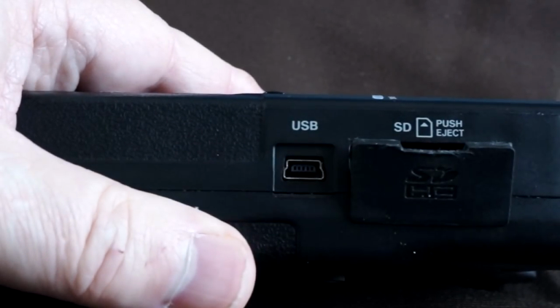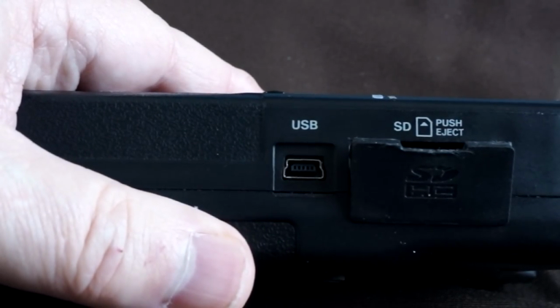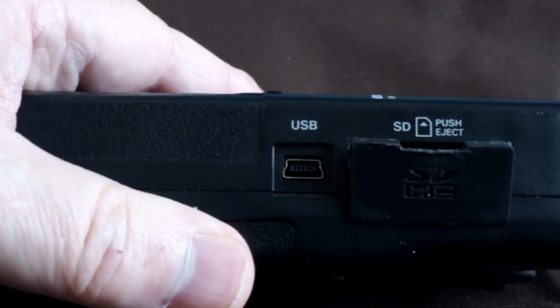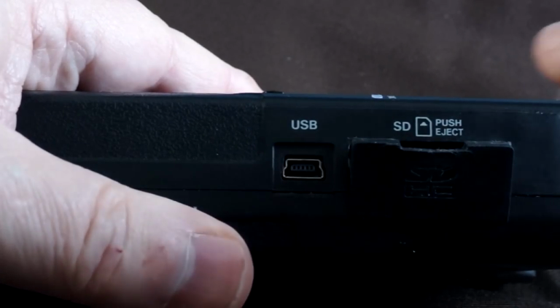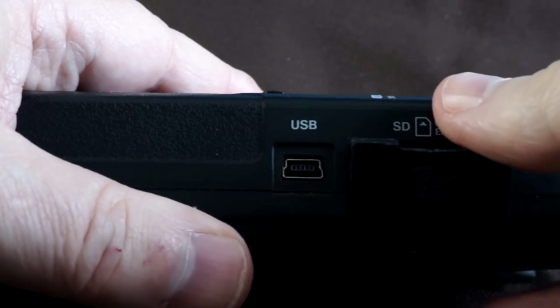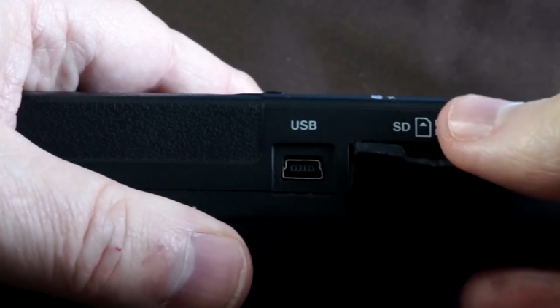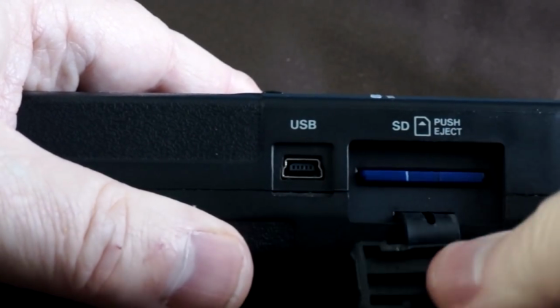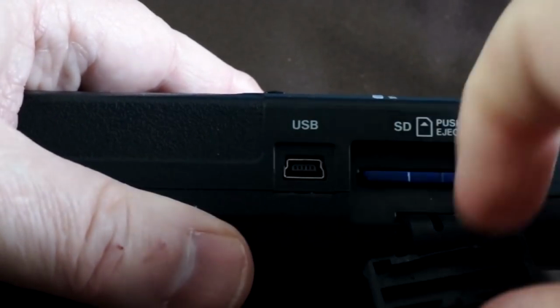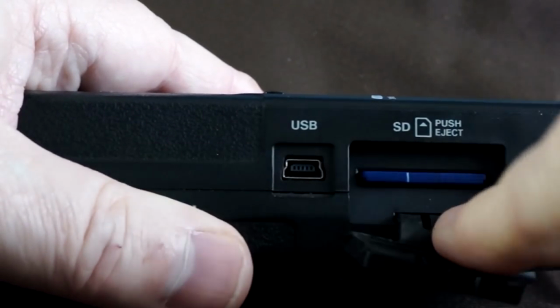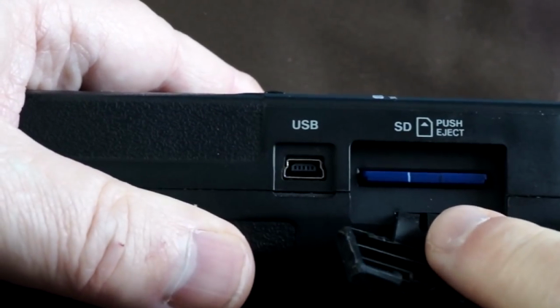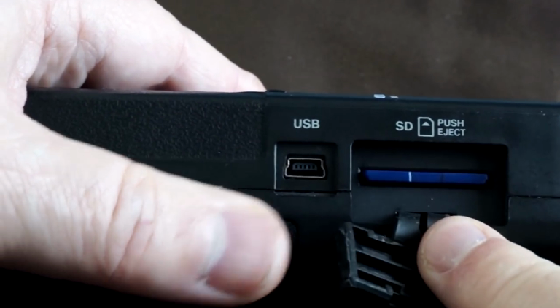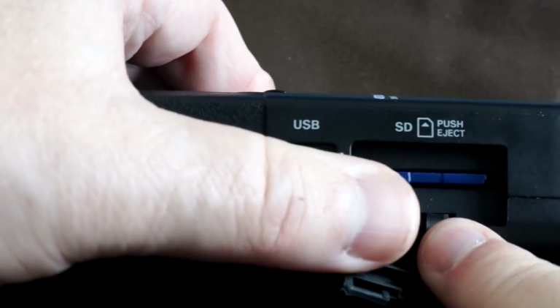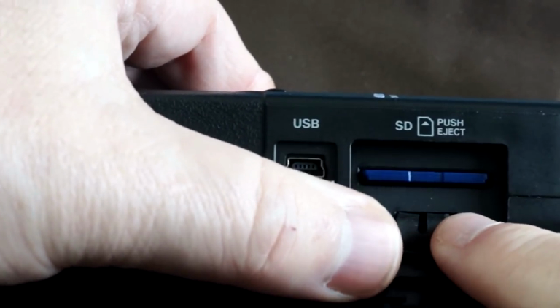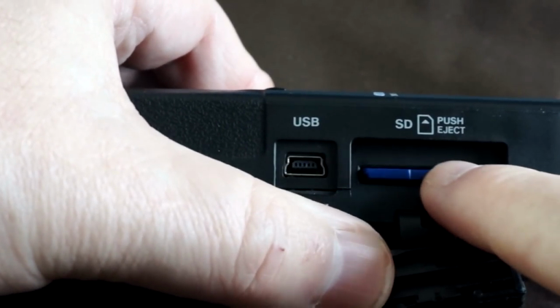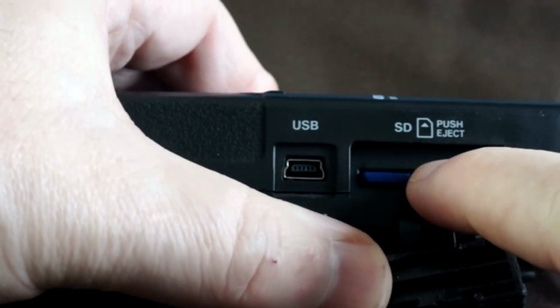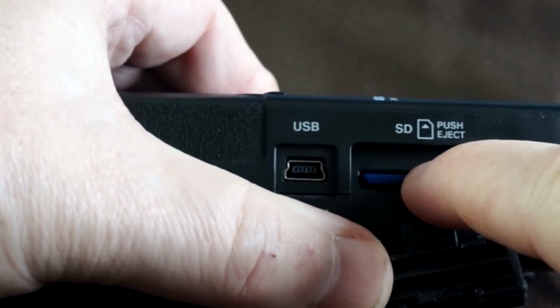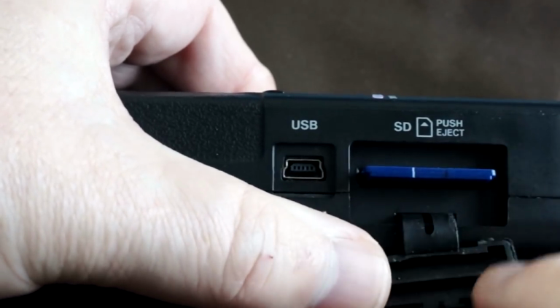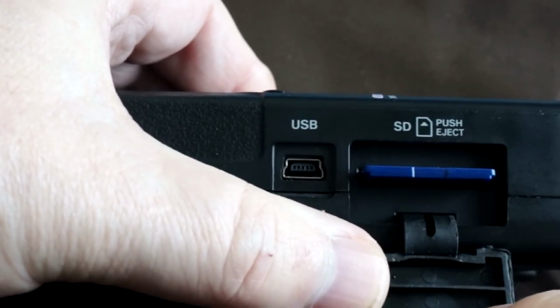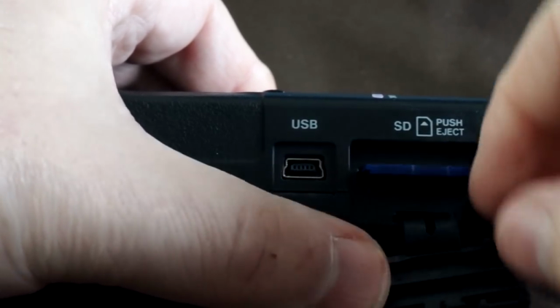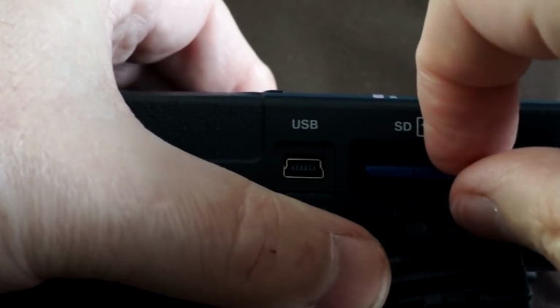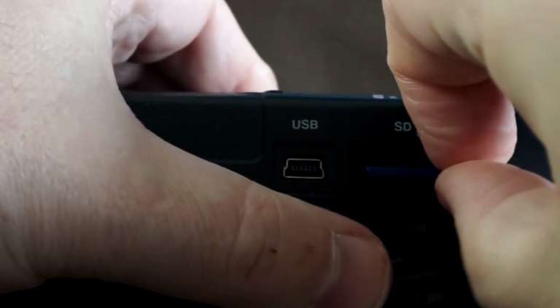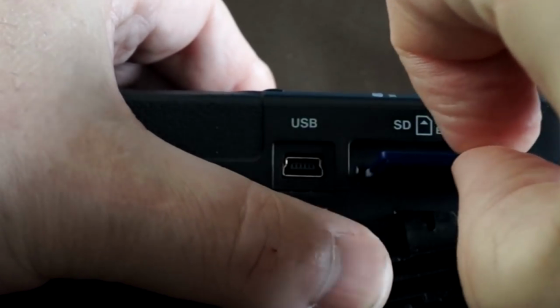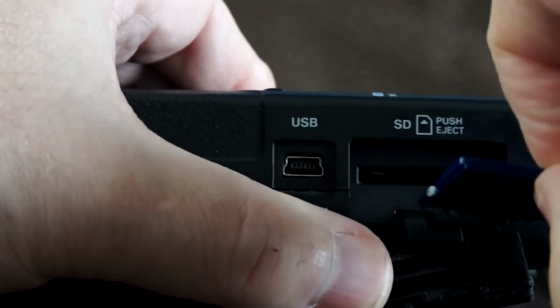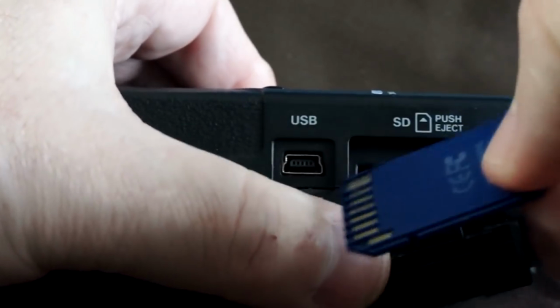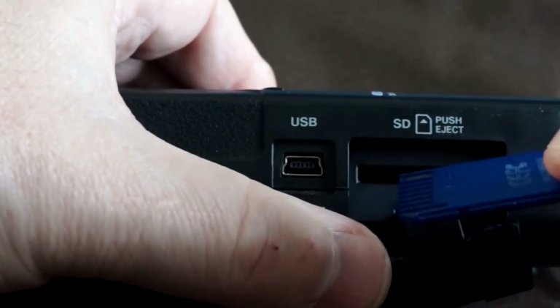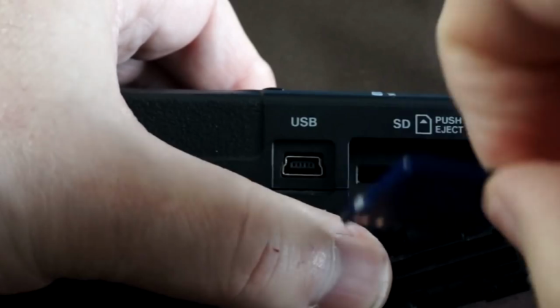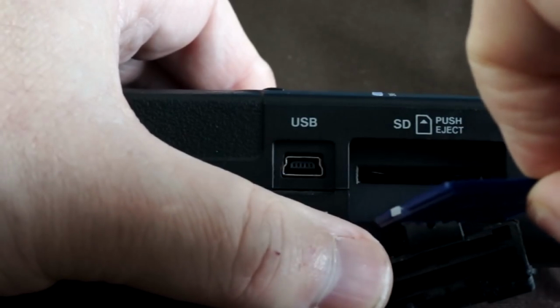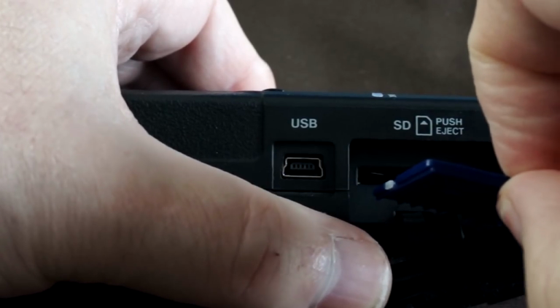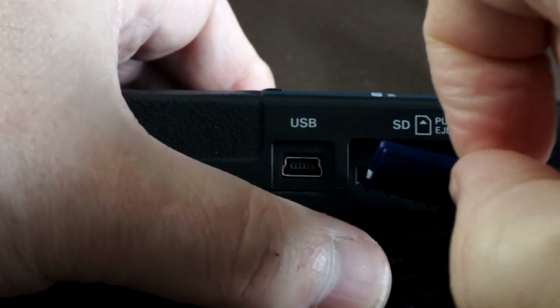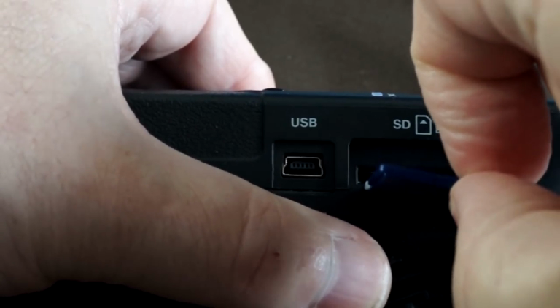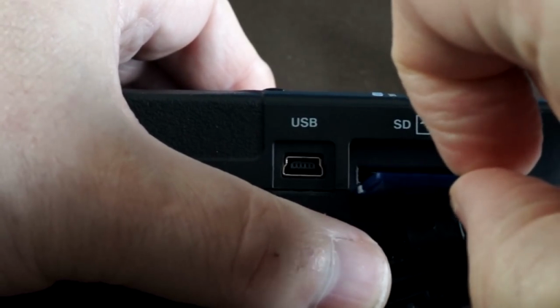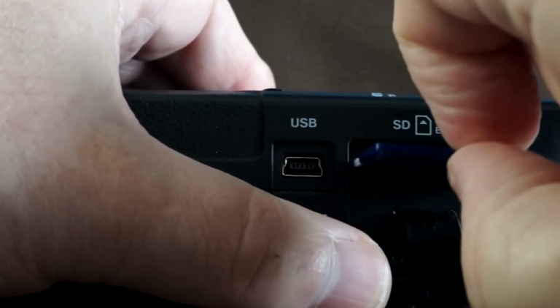Next to the USB jack is the SD card slot. If you don't have substantial fingernails, you'll find that opening the SD card door is a pain. The DR40 accepts SD cards as large as 32 gigabytes.